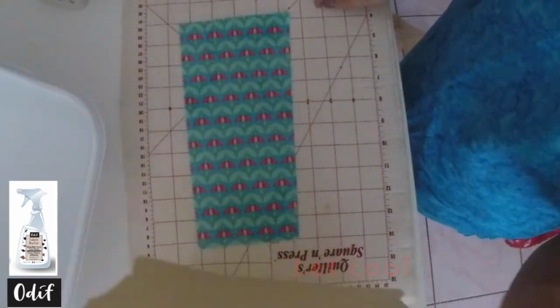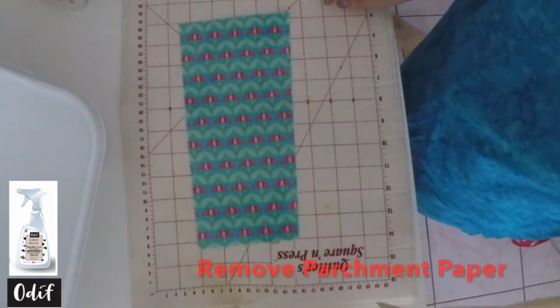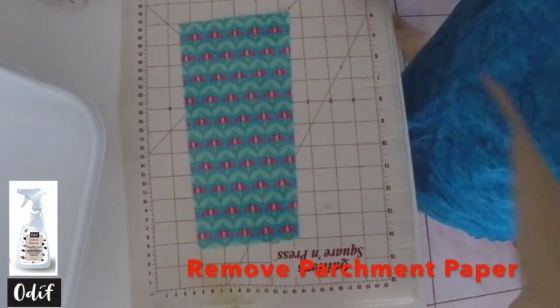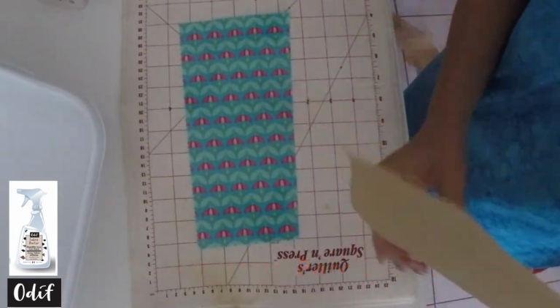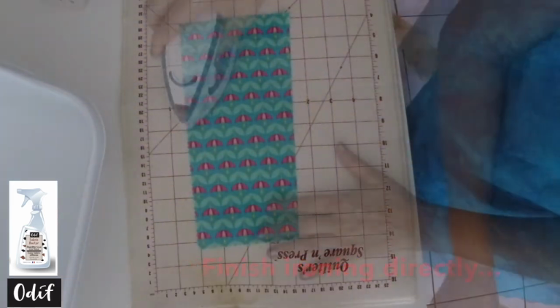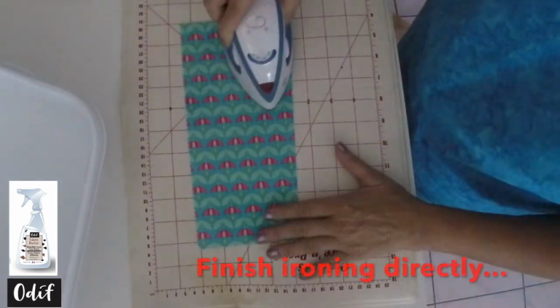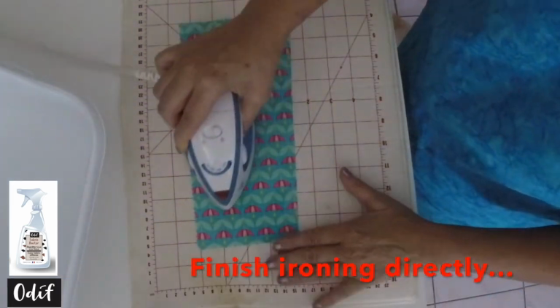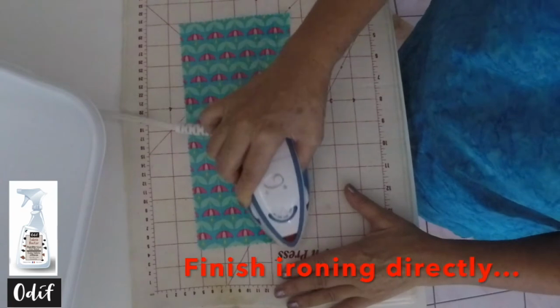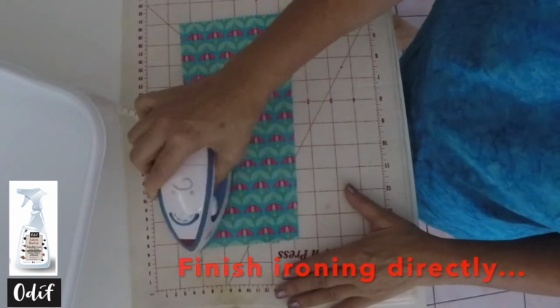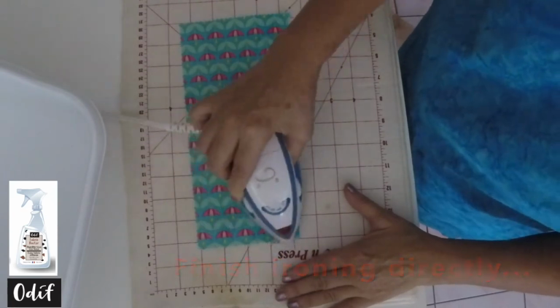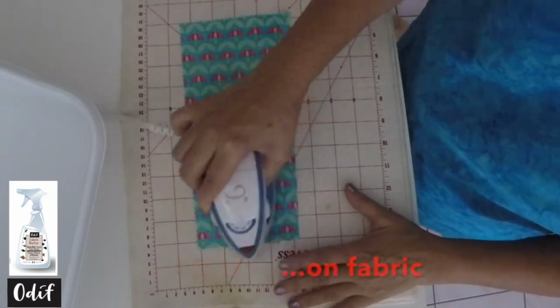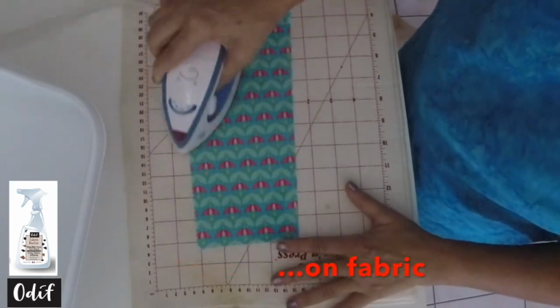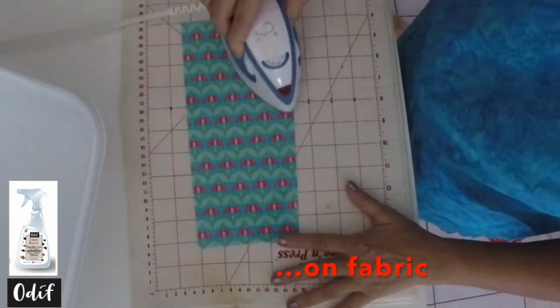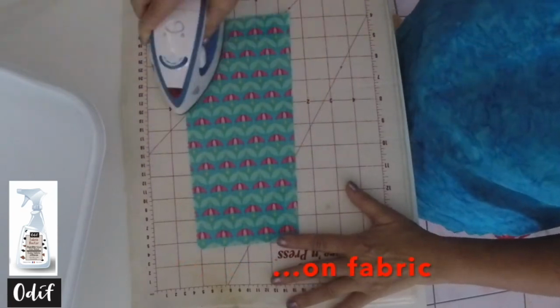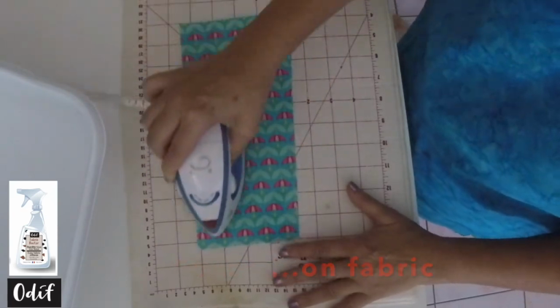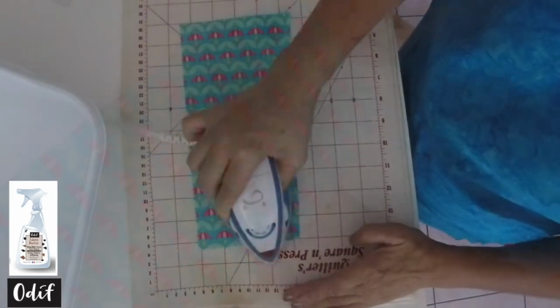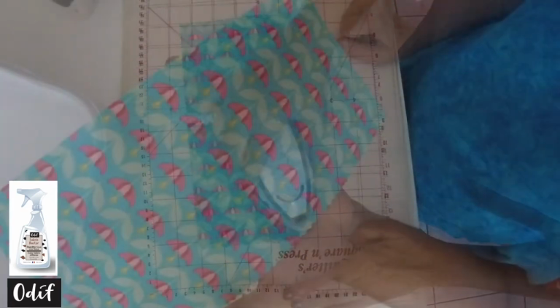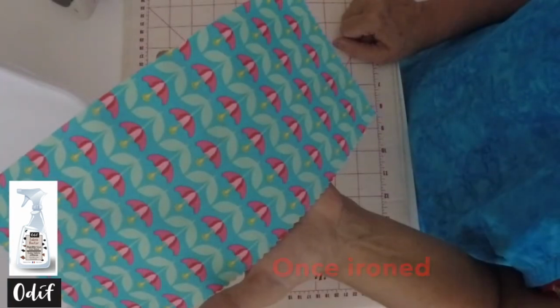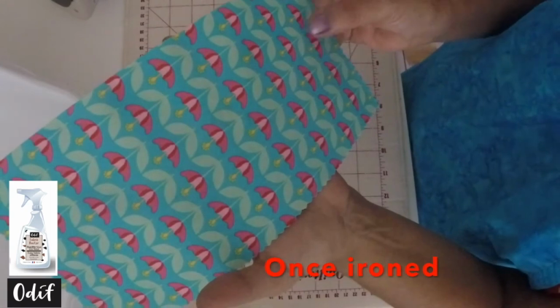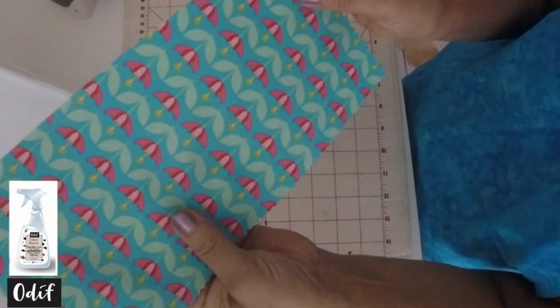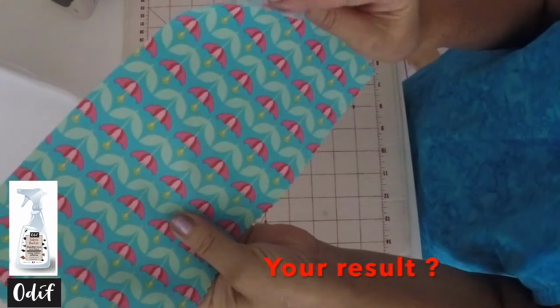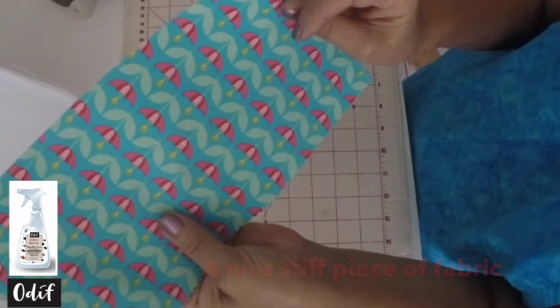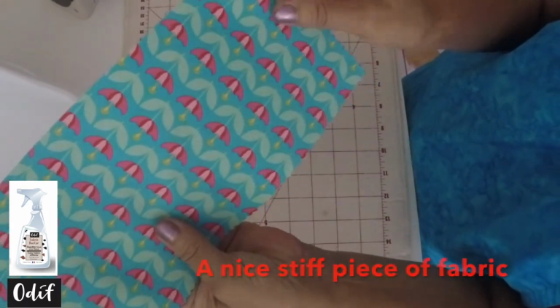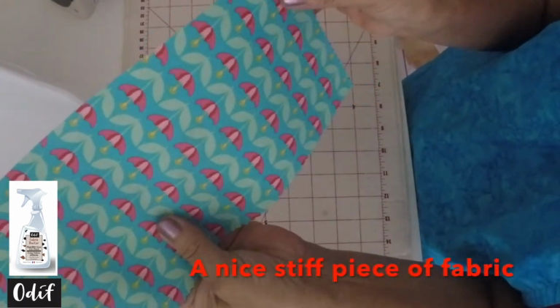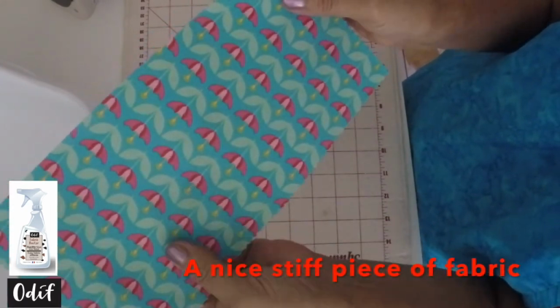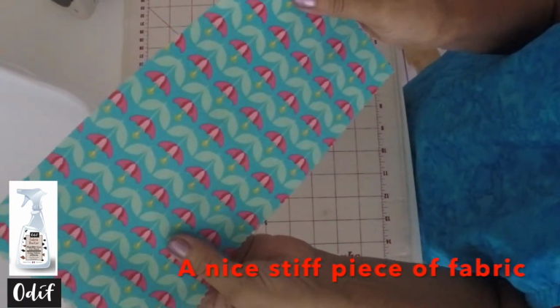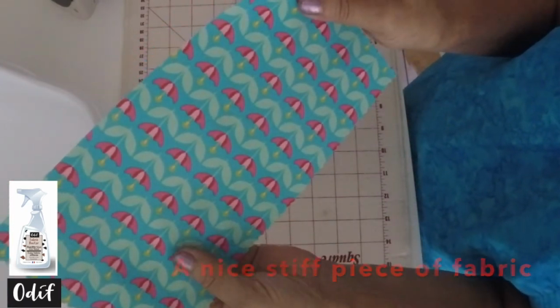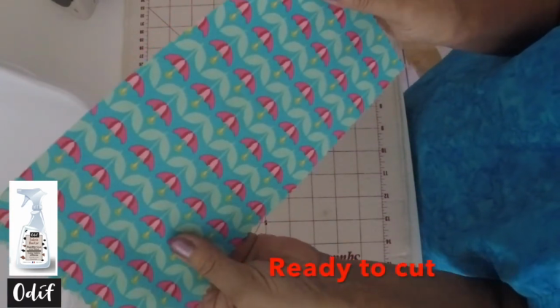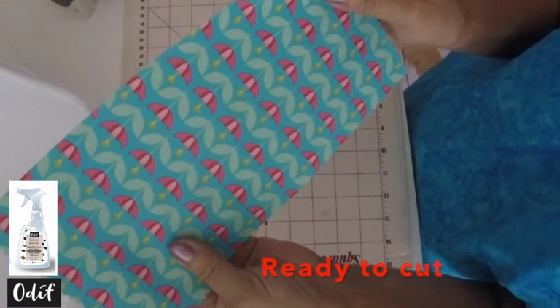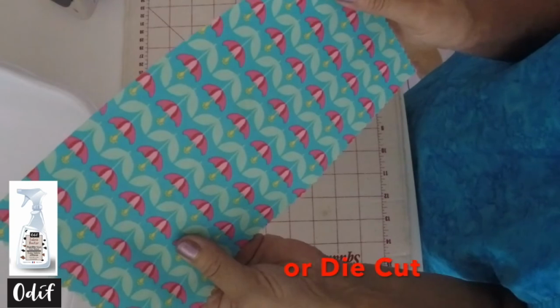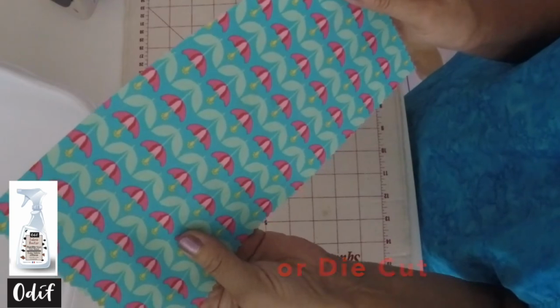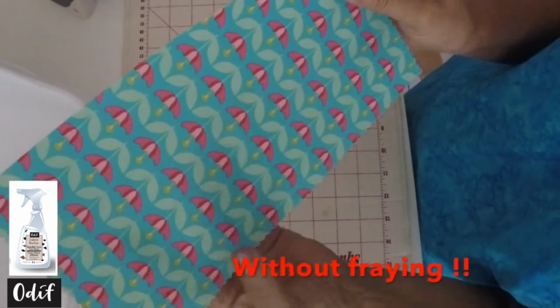Remove your parchment paper and finish ironing directly onto the fabric. Once ironed, your result is a nice stiff piece of fabric which will go through your machine without fraying.